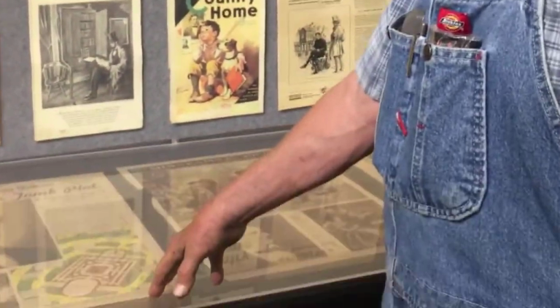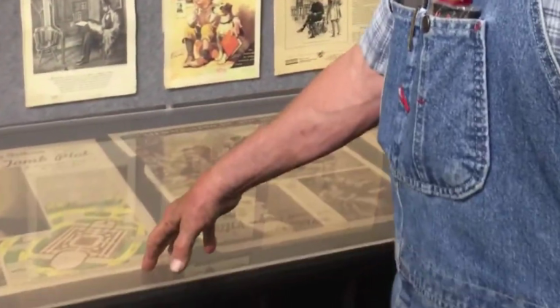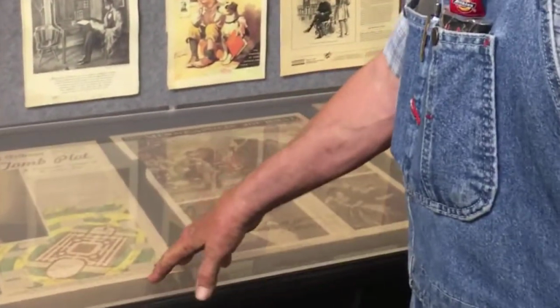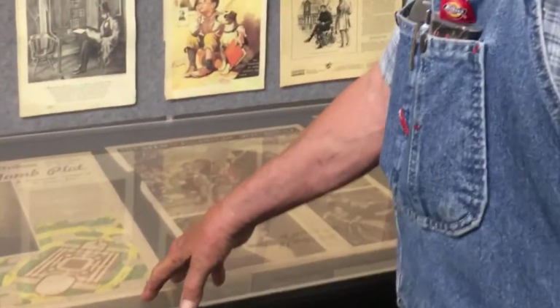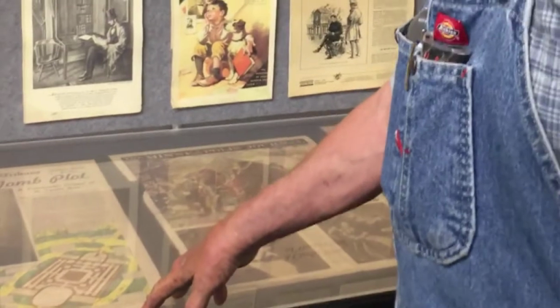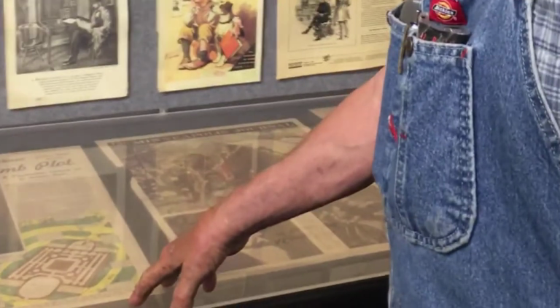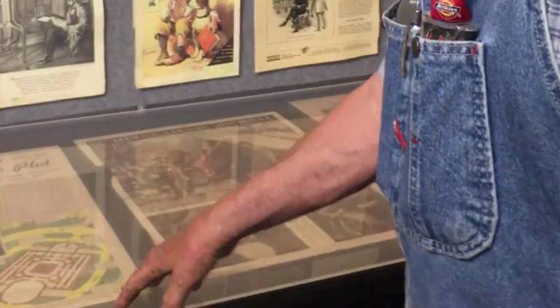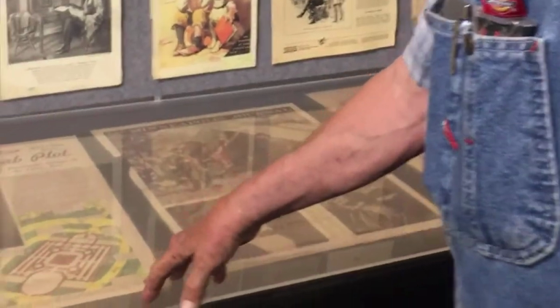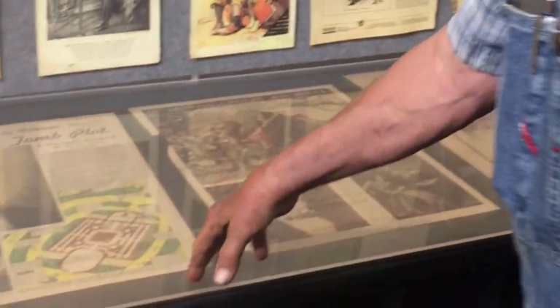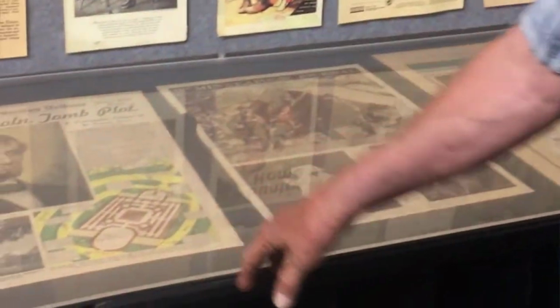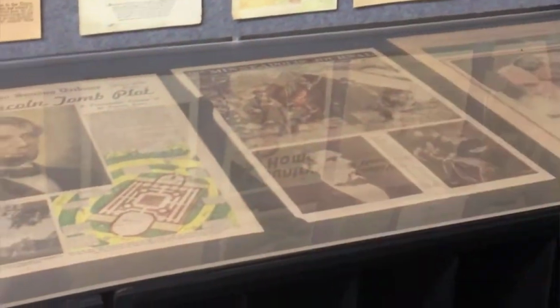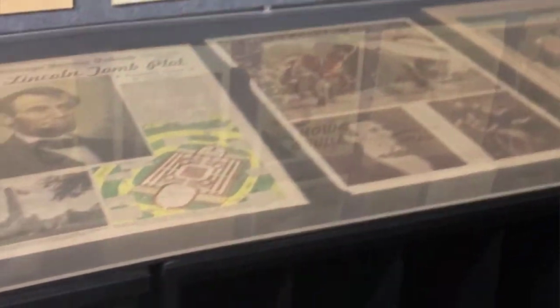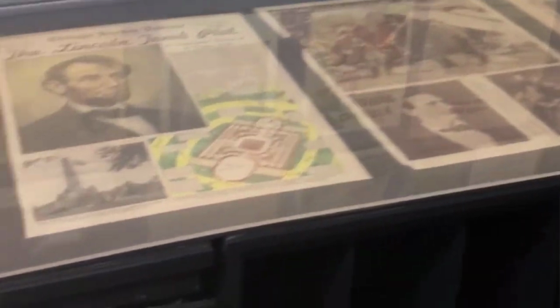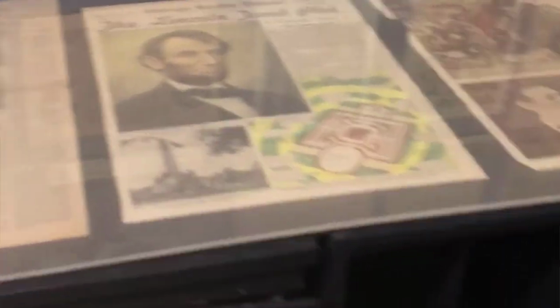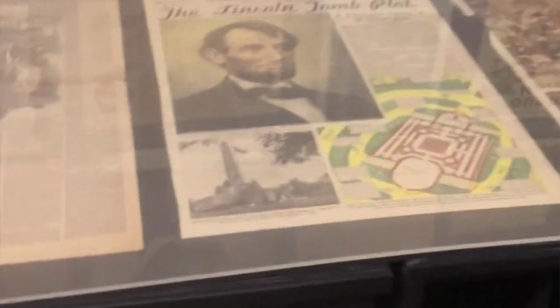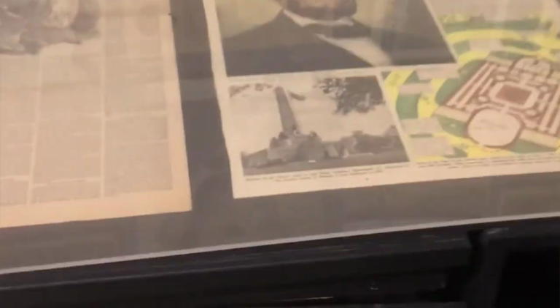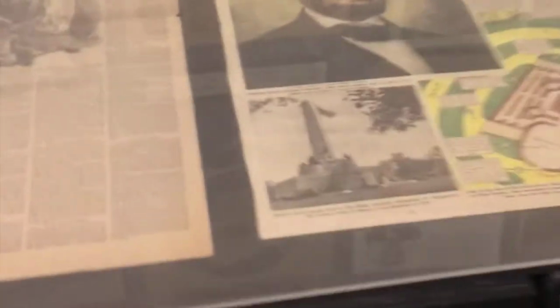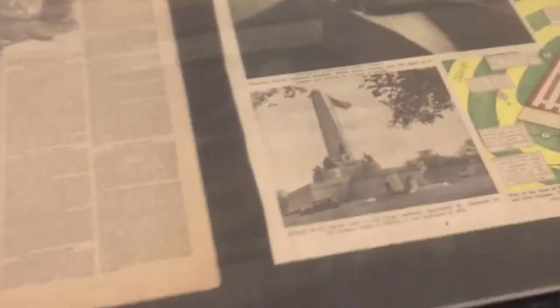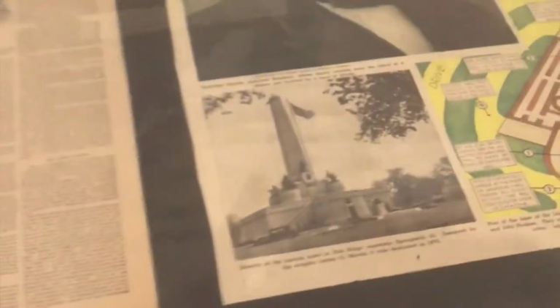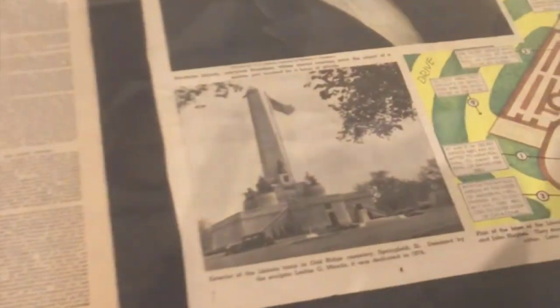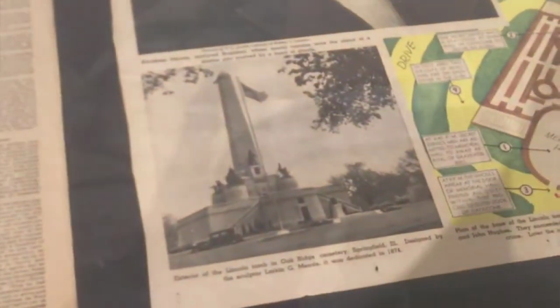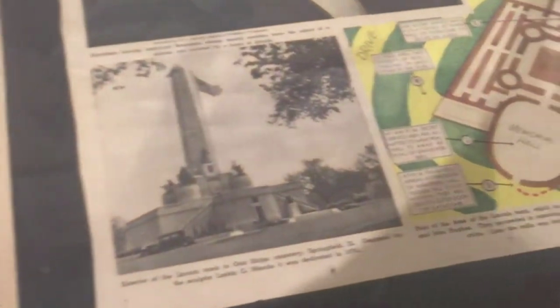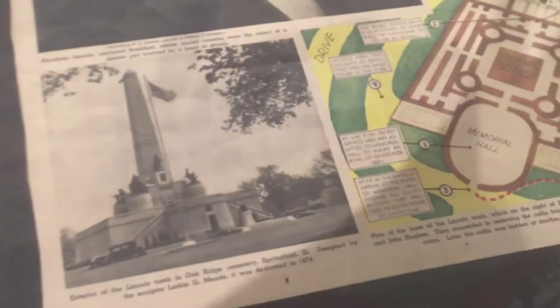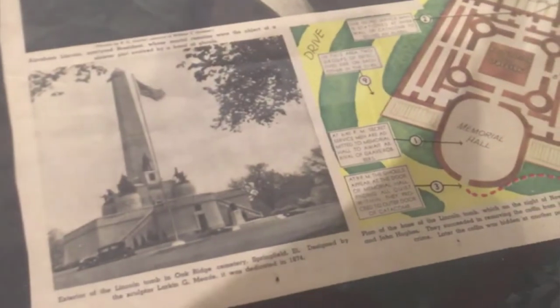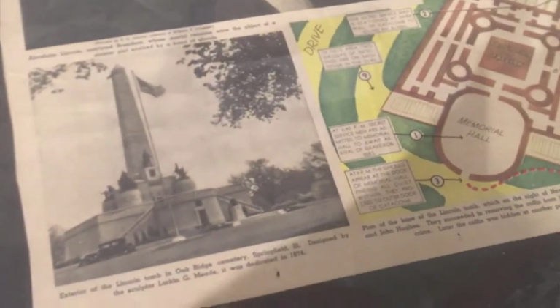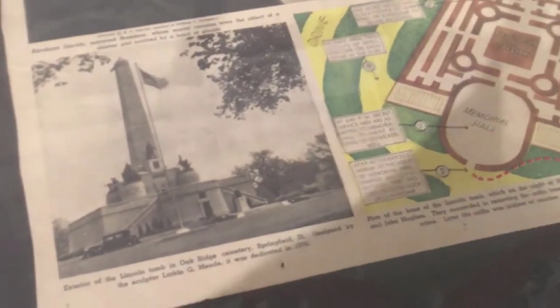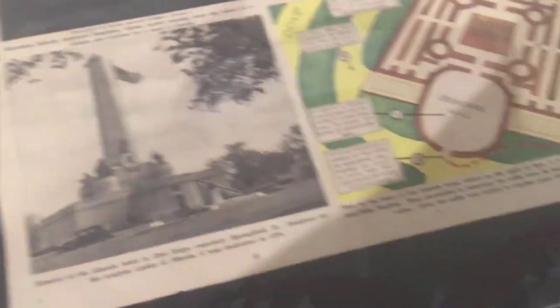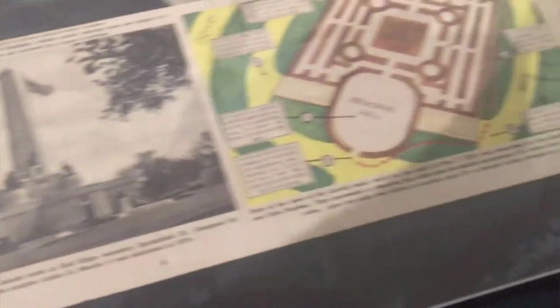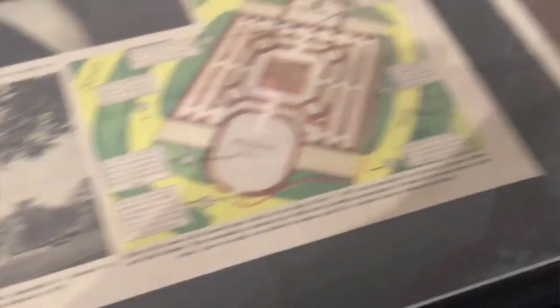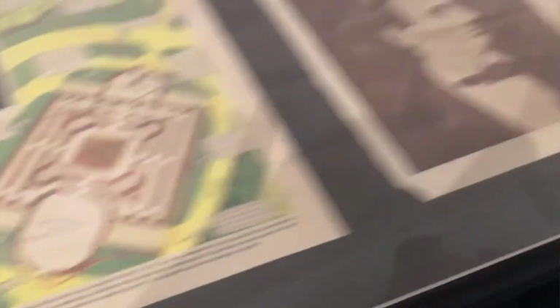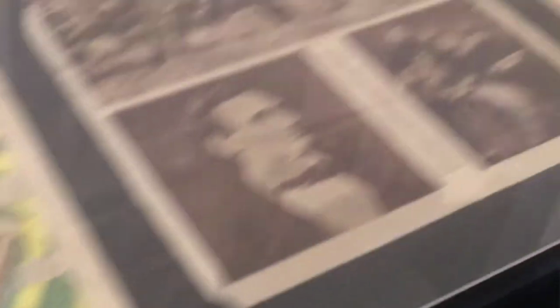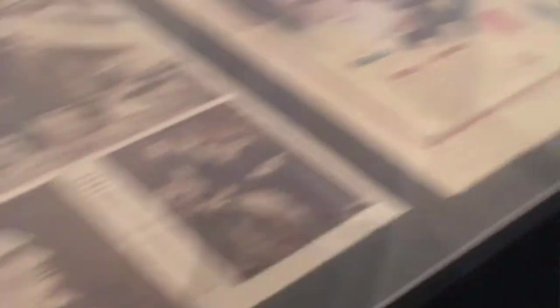This 1938 piece is about the plot to steal Lincoln's body and hold it for ransom. Here's a piece of Lincoln trivia that everybody should know and hardly anybody does.